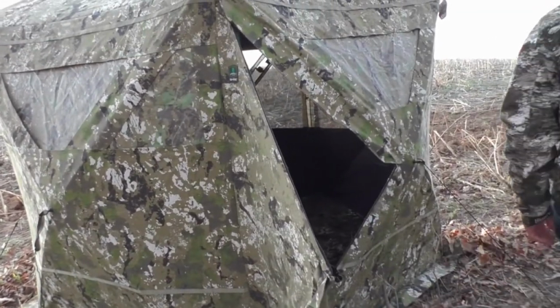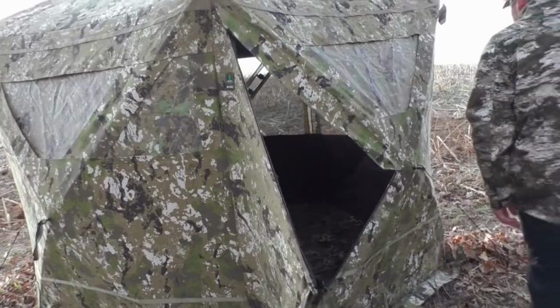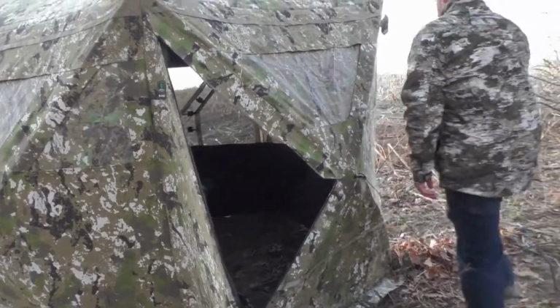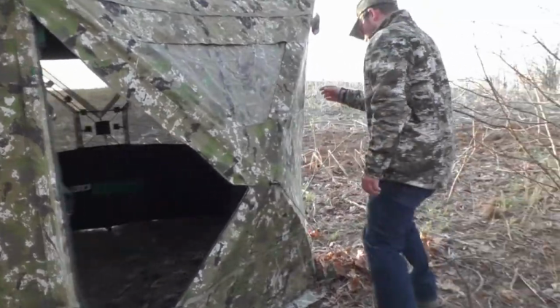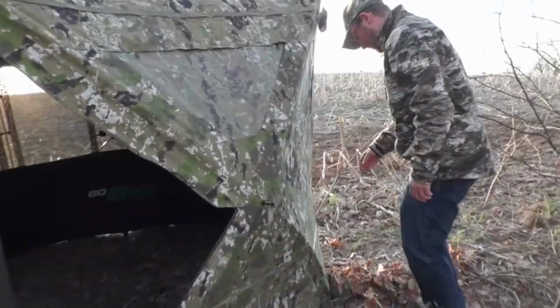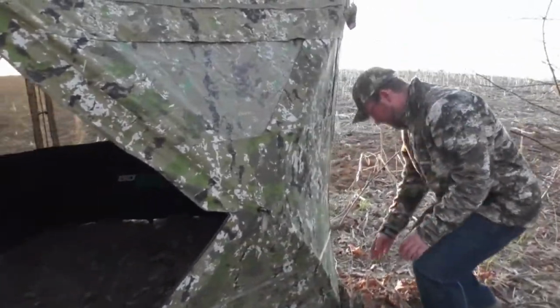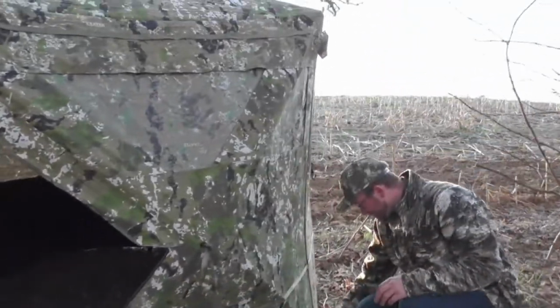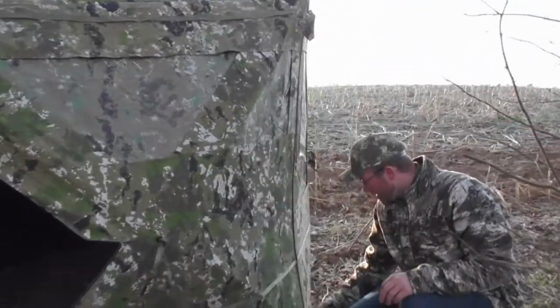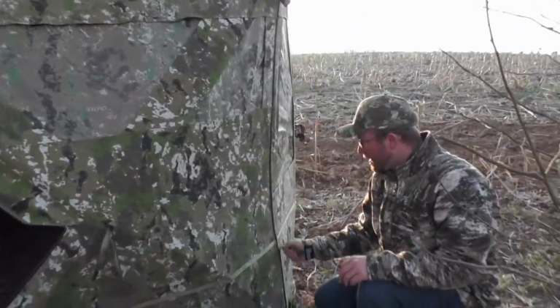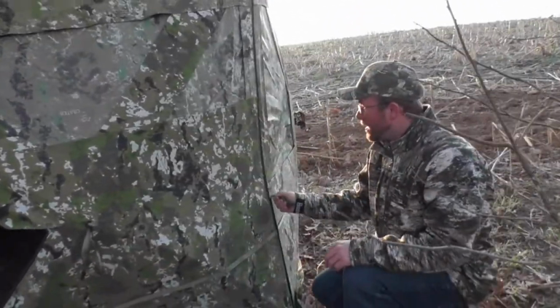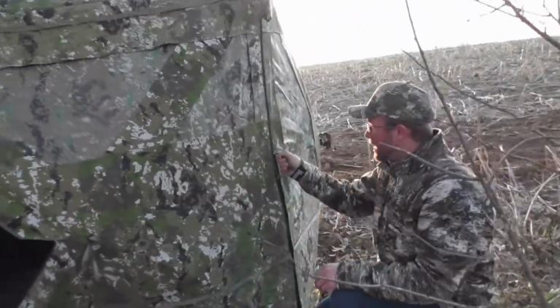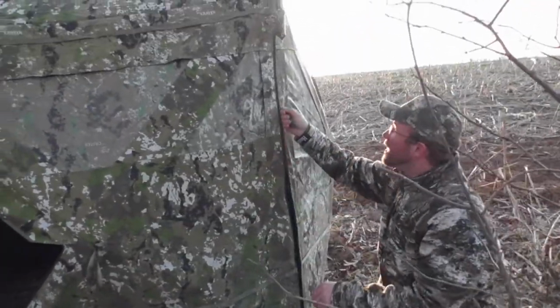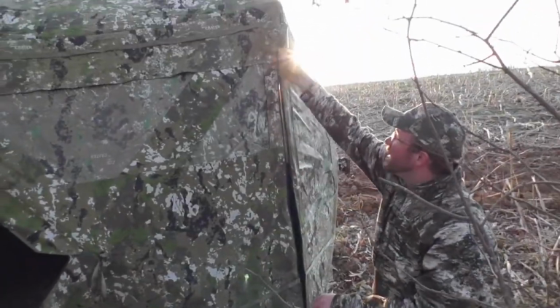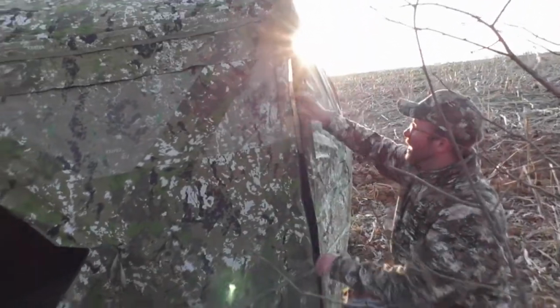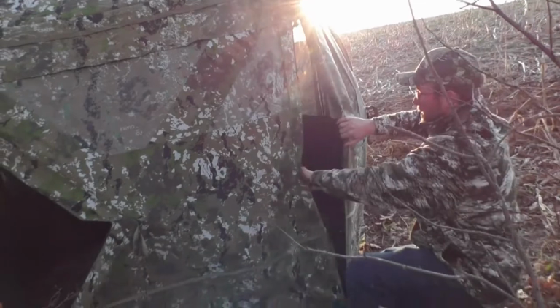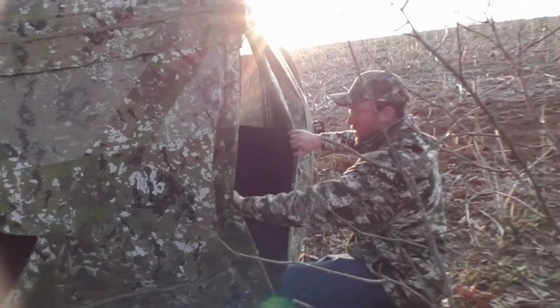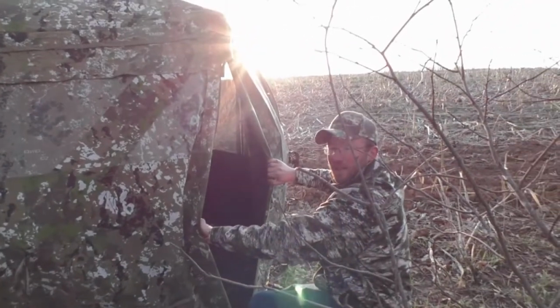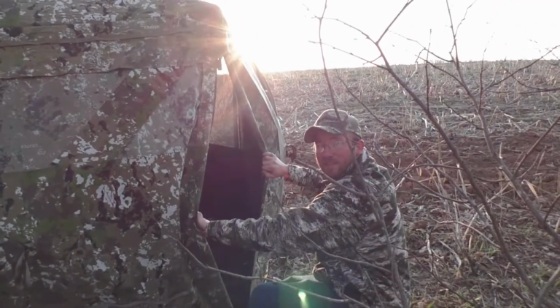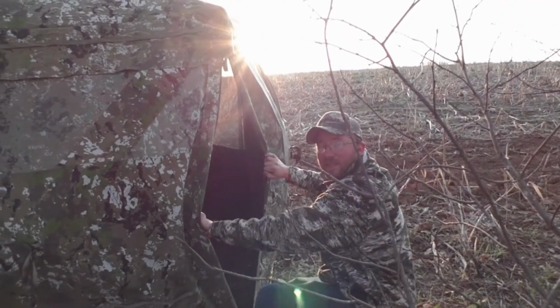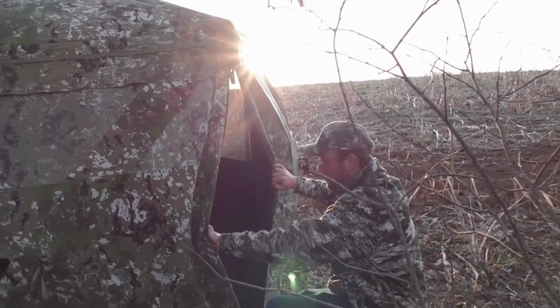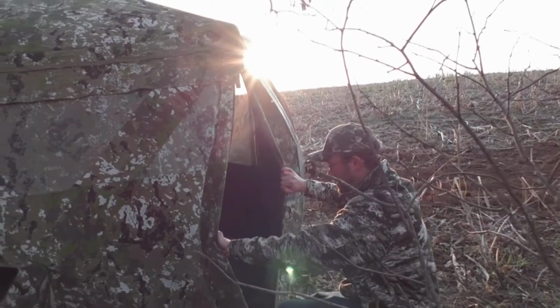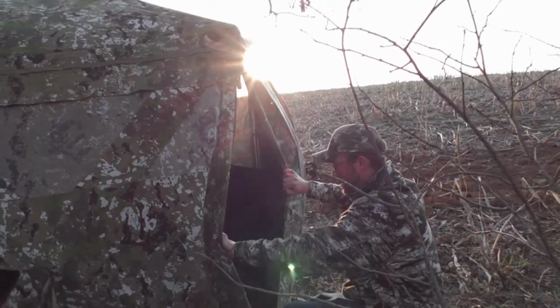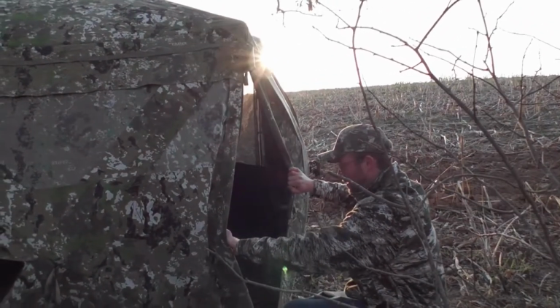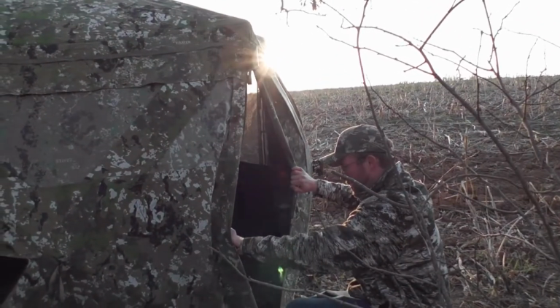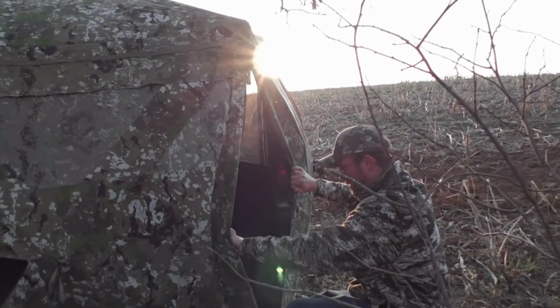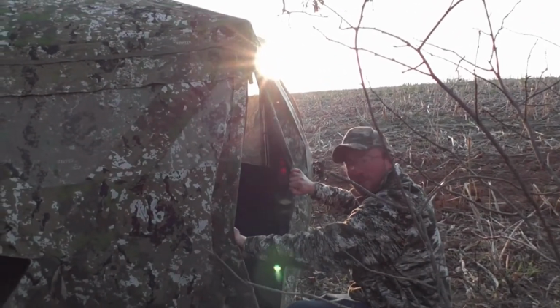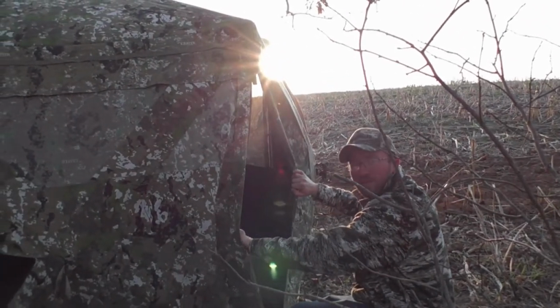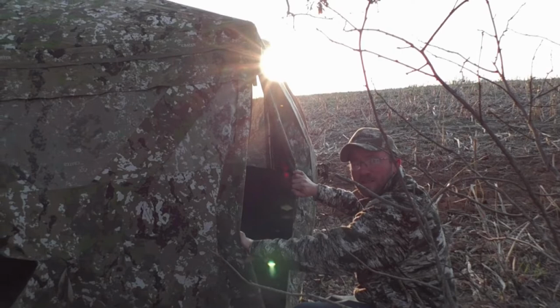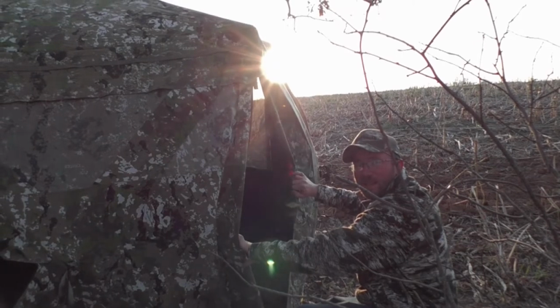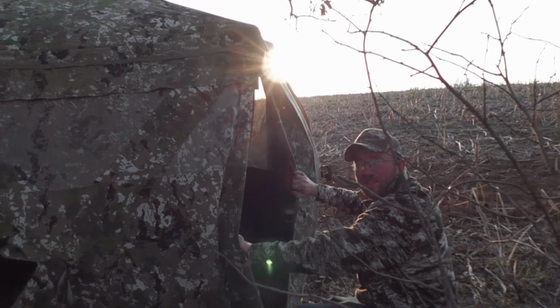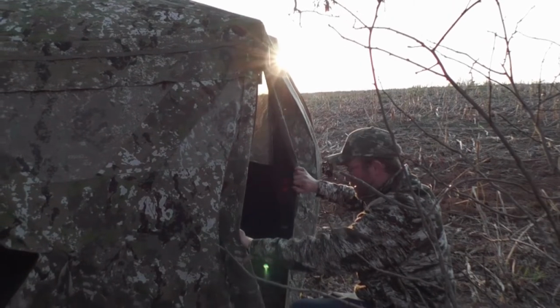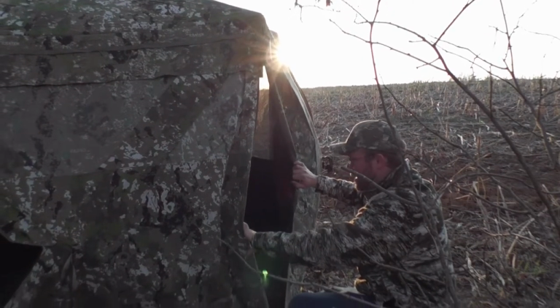Or you come right here, and it has a really big opening that you can get in through. You know, if somebody was in a wheelchair or something like that, you can get right through here.